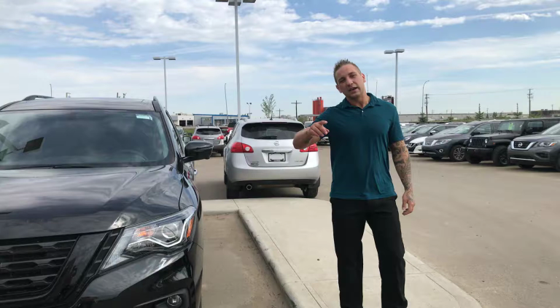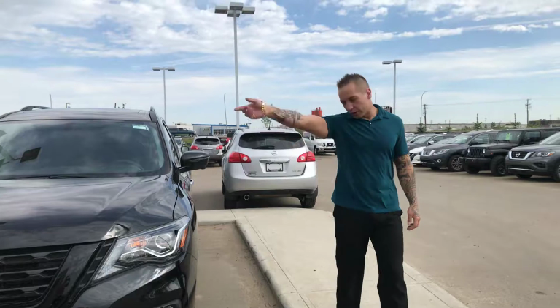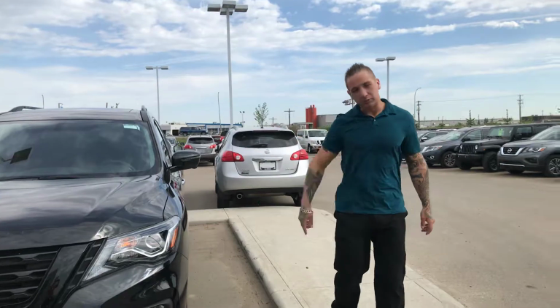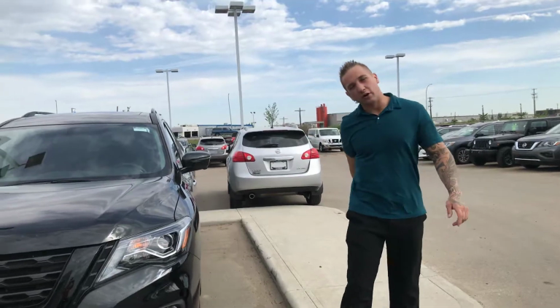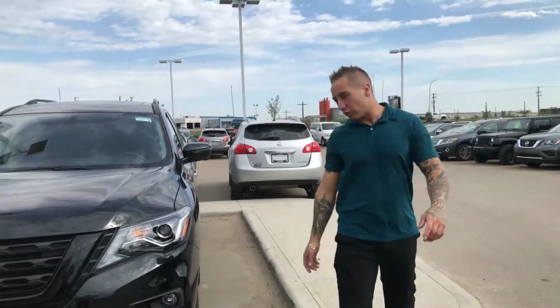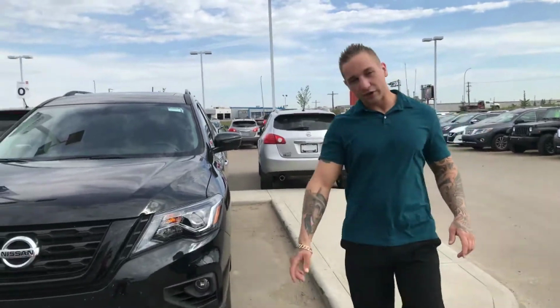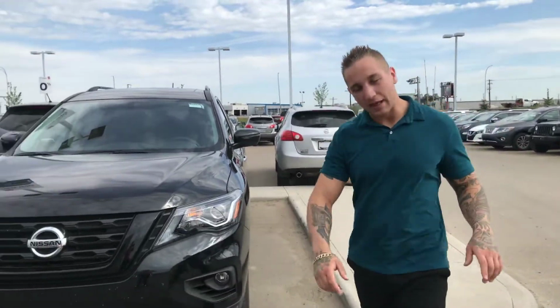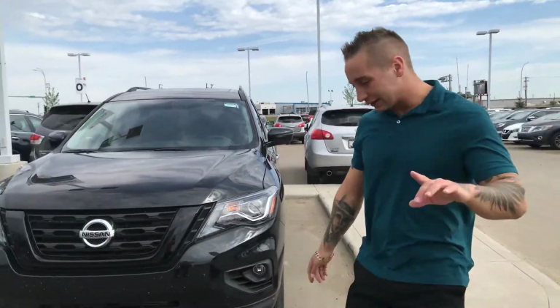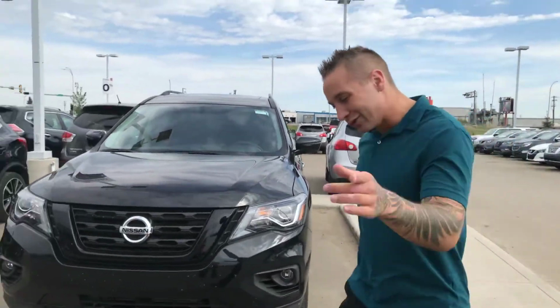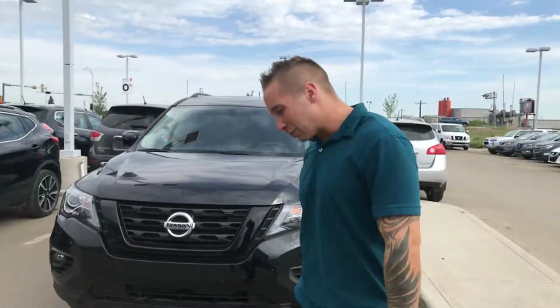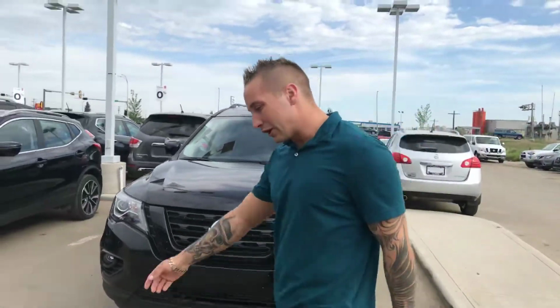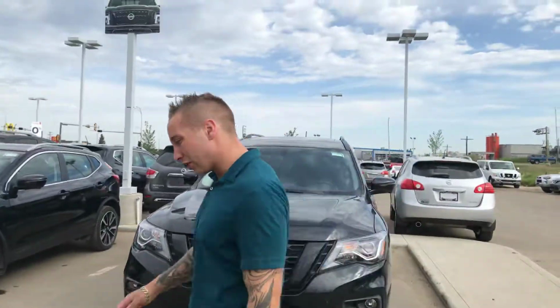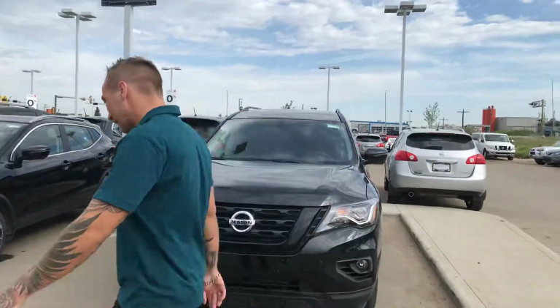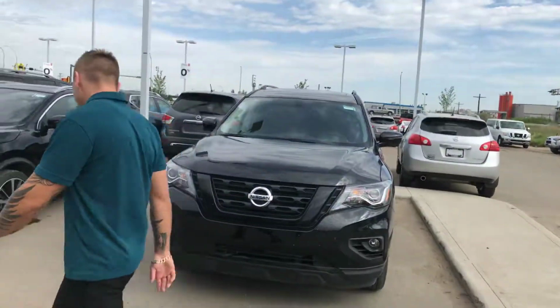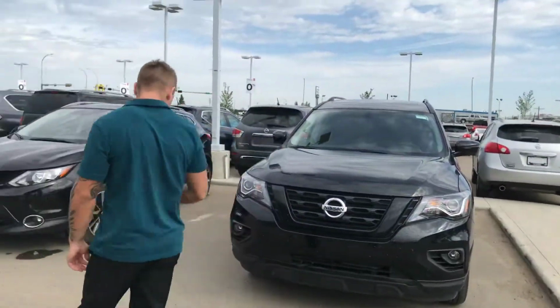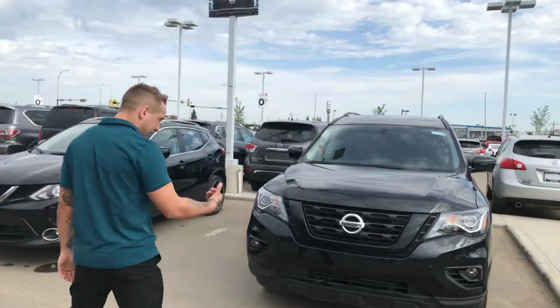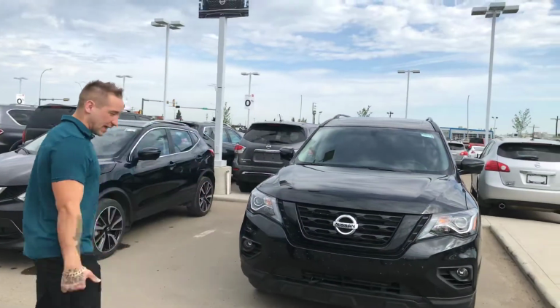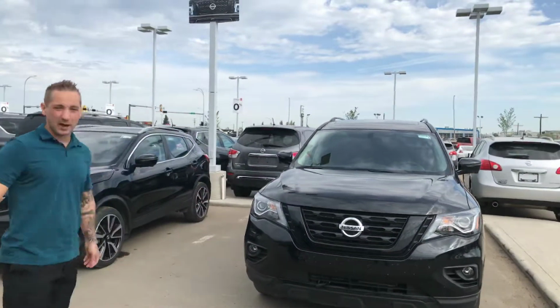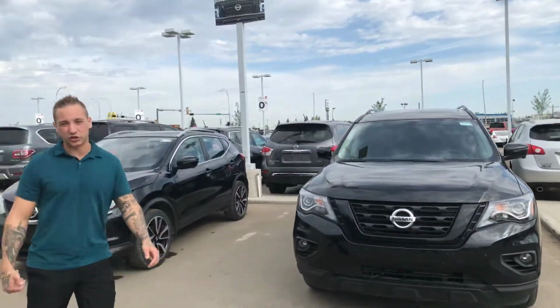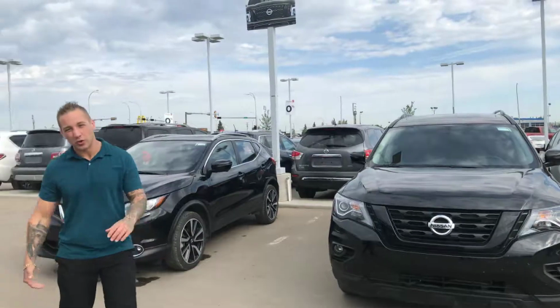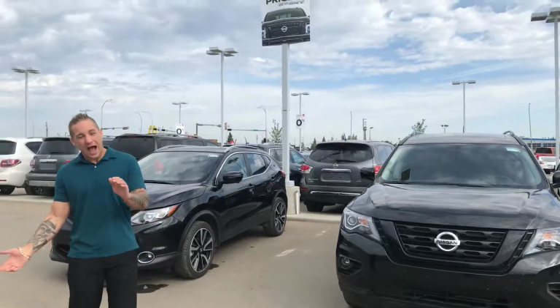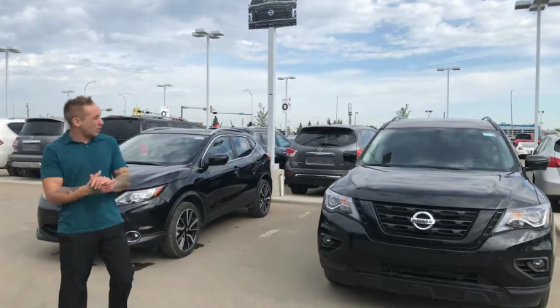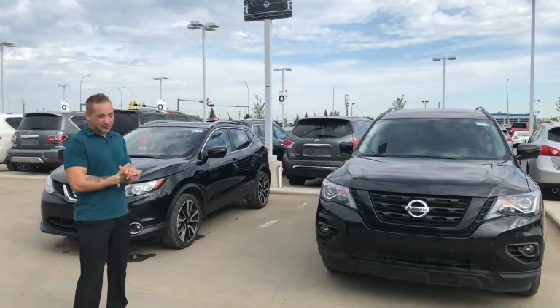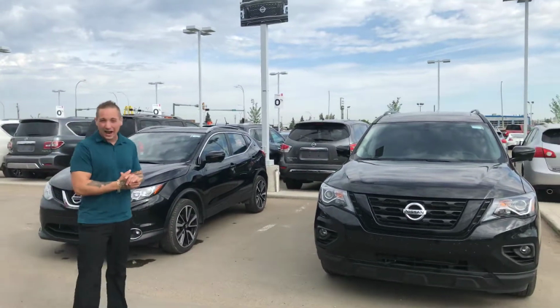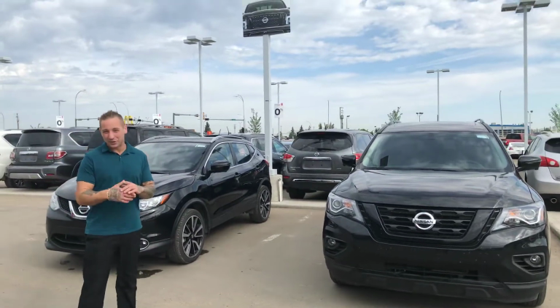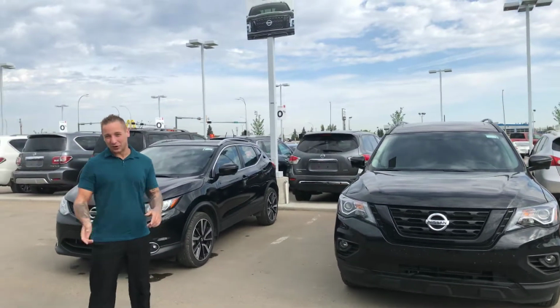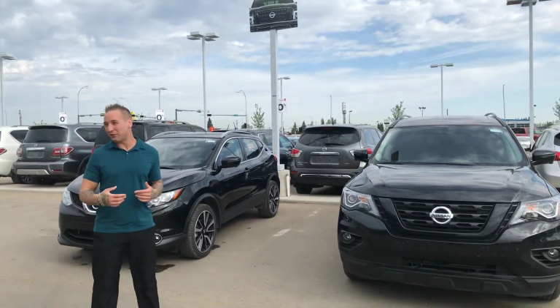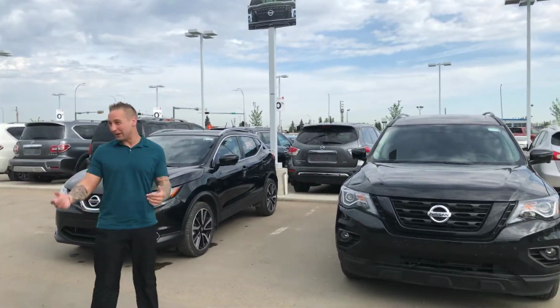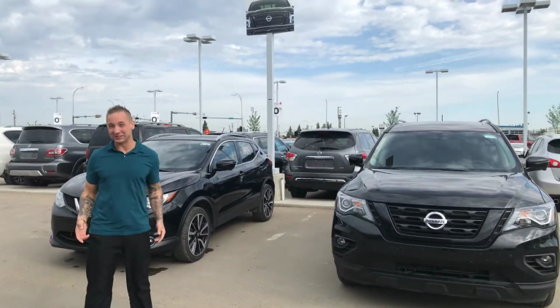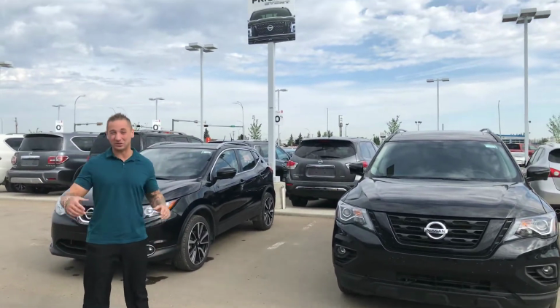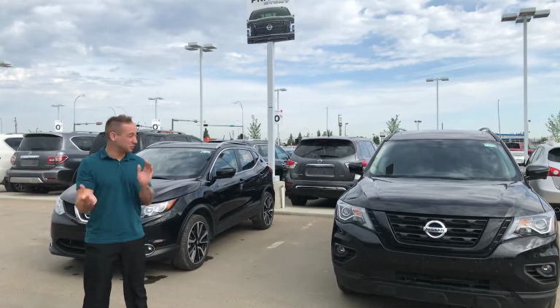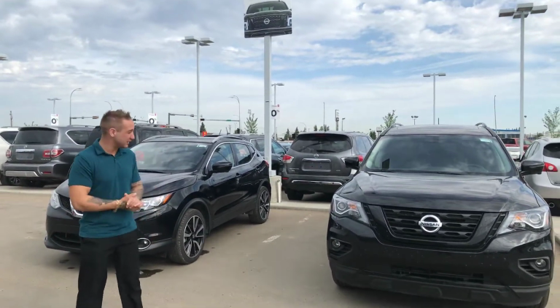Good morning, Chris. Brendan over here reporting from LA Nissan. I know you spoke to Jordan yesterday — he's actually our finance manager. I was tied up, and so was everybody else here because we were super busy.